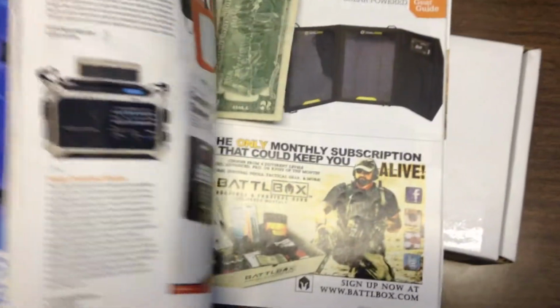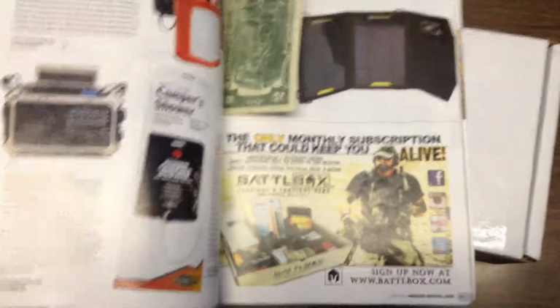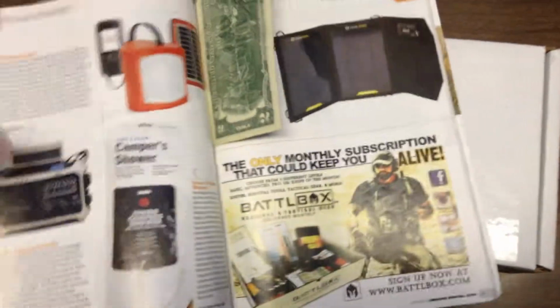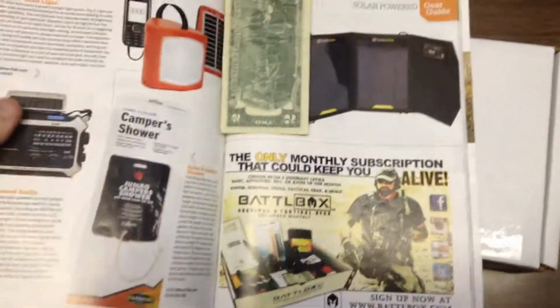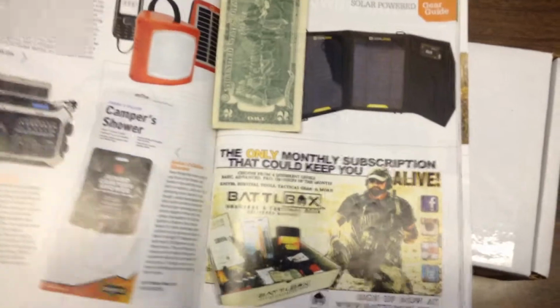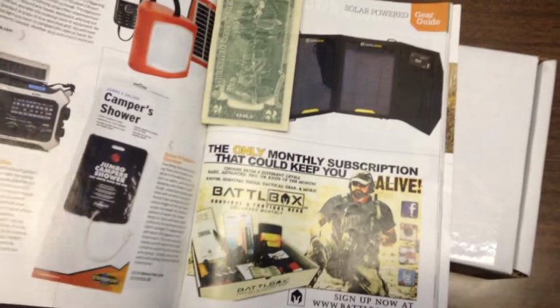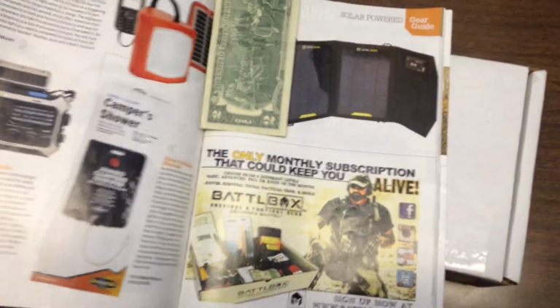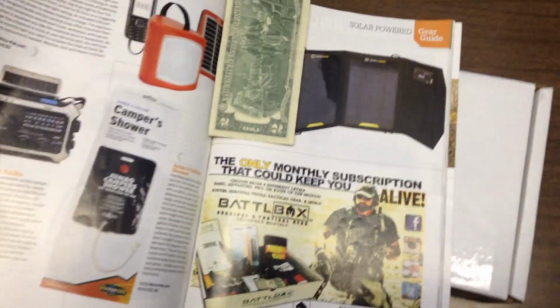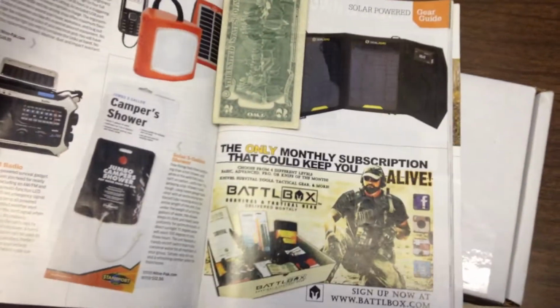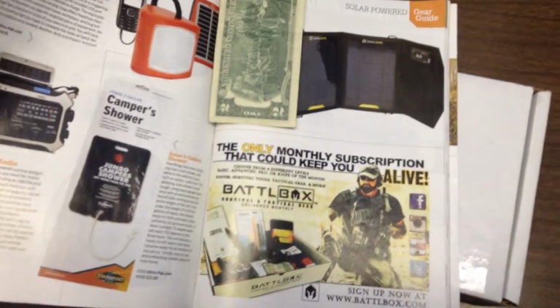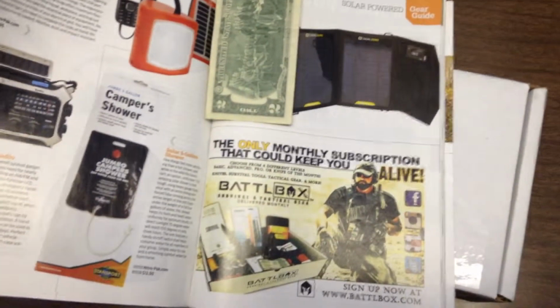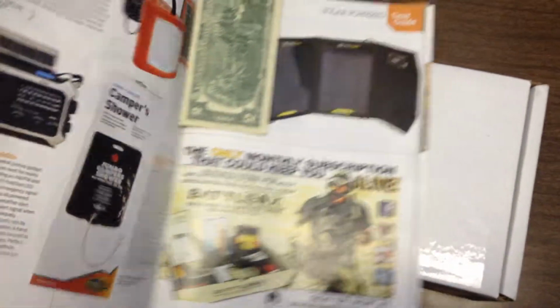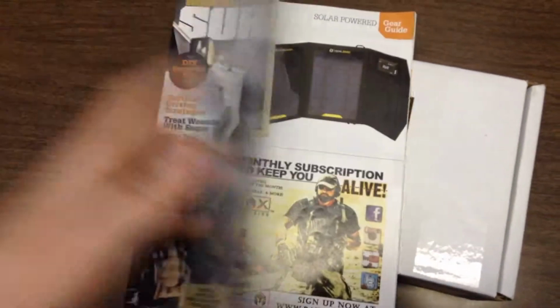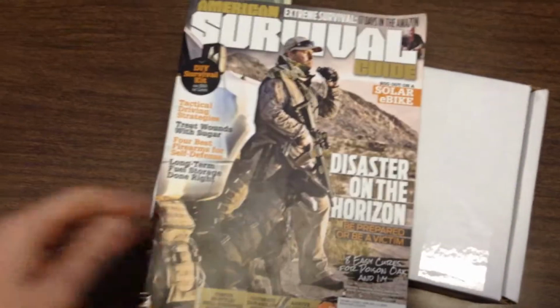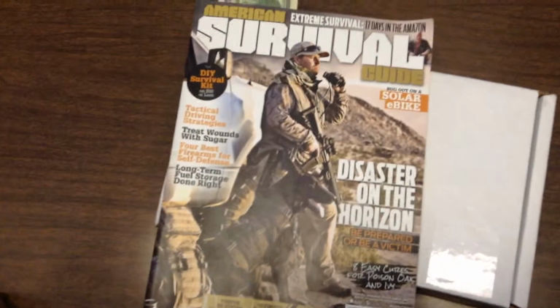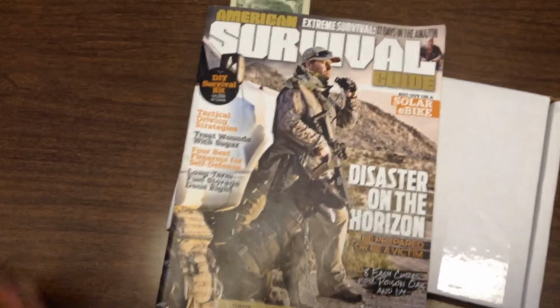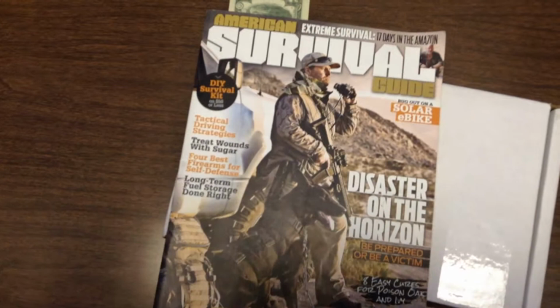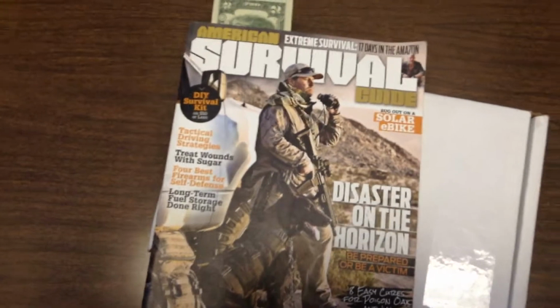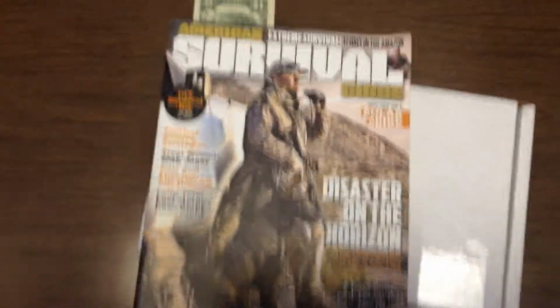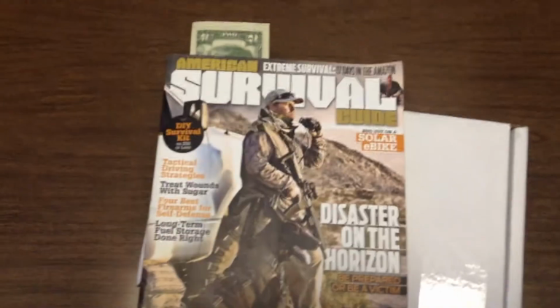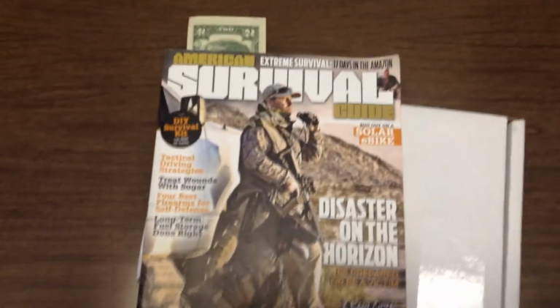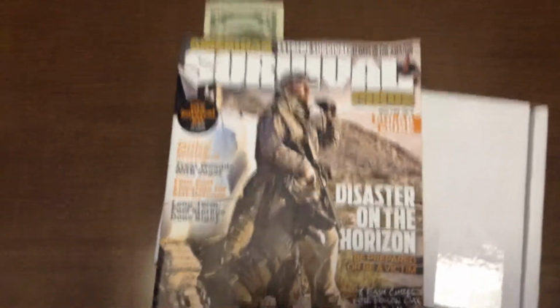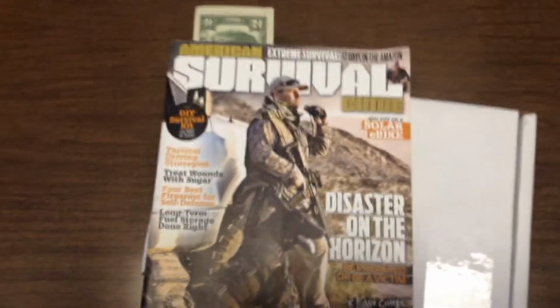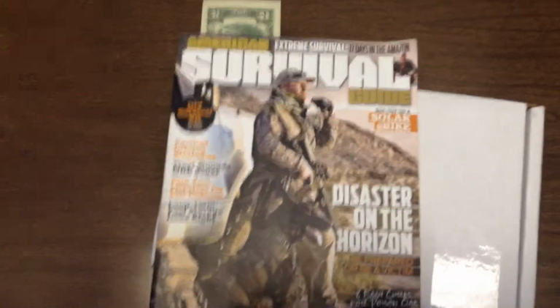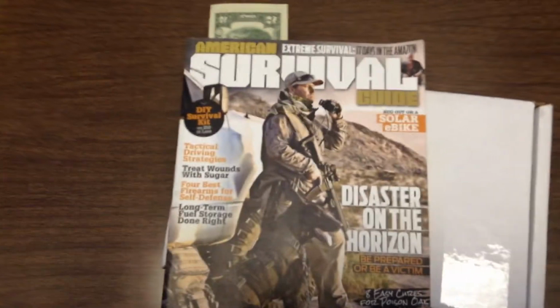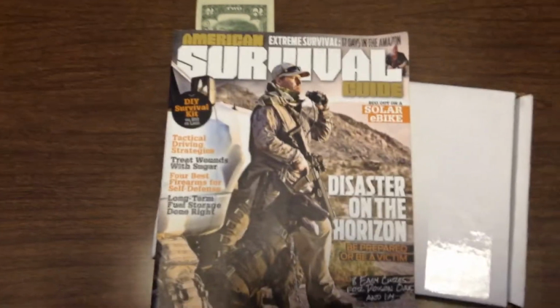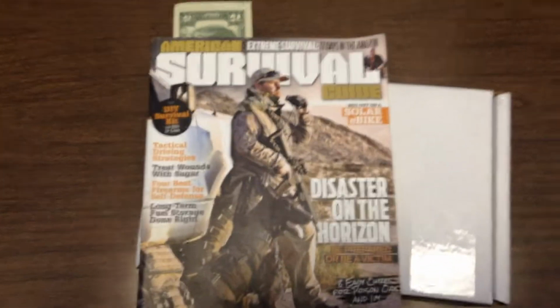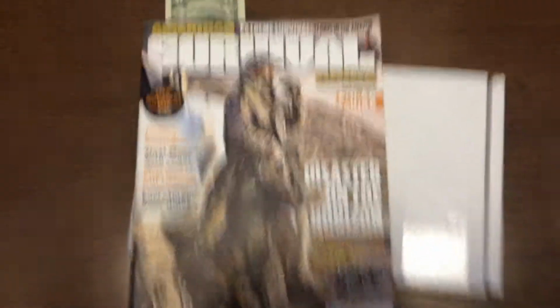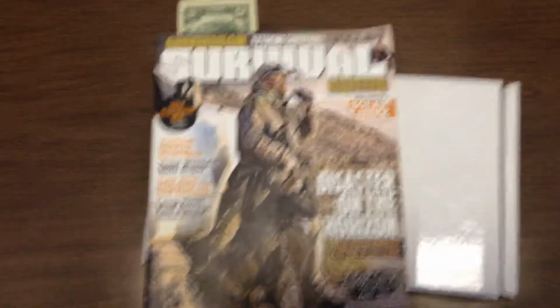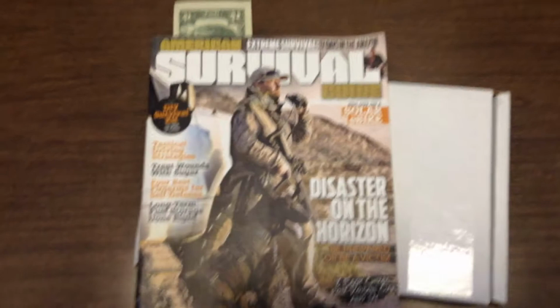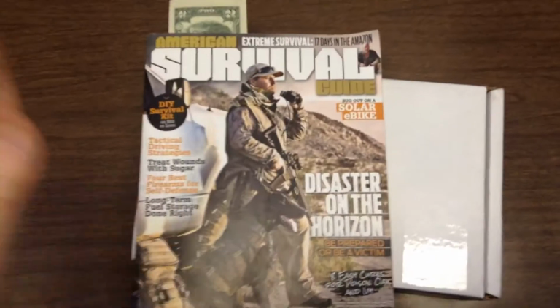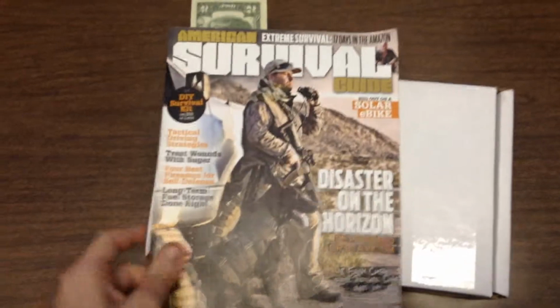So I went on the website and did a little investigating. What I found was there are 4 levels to choose from: Basic for $25 with 2-4 items, and Advanced for $50 with 5-8 items, which is the most popular.